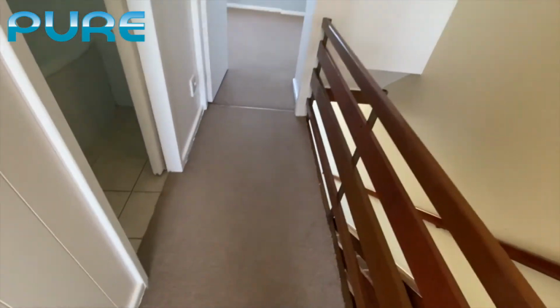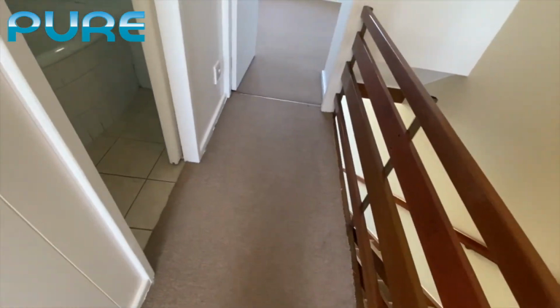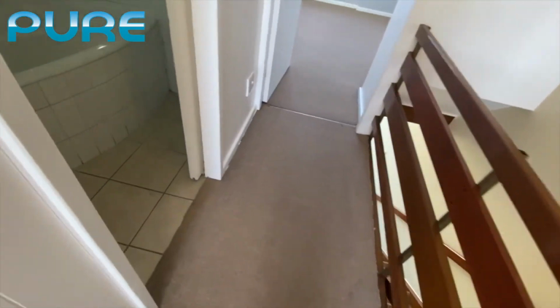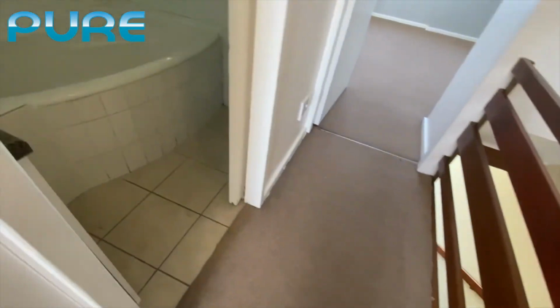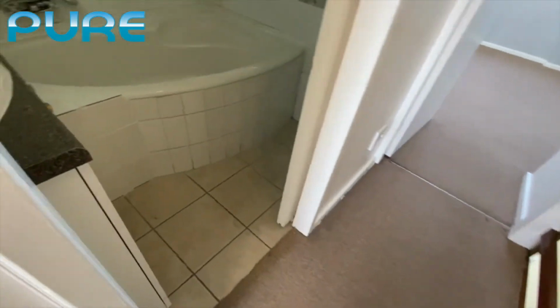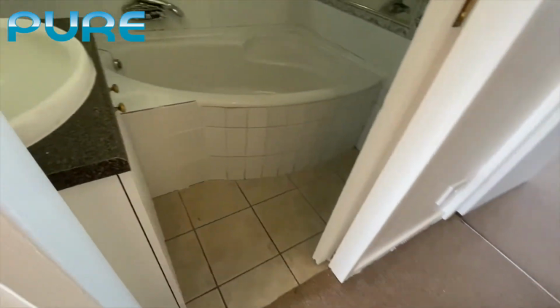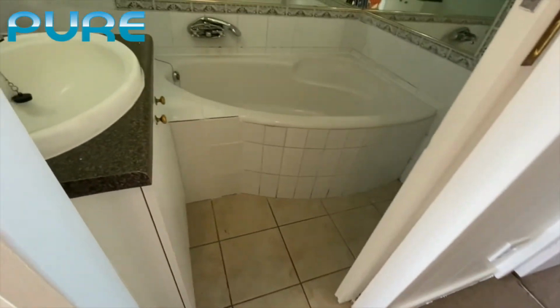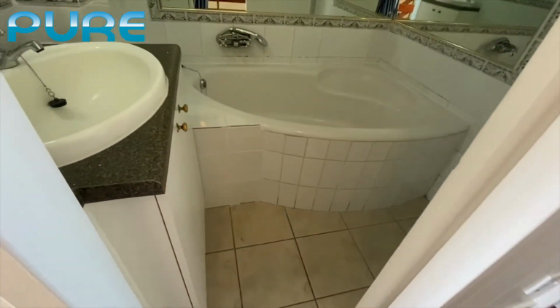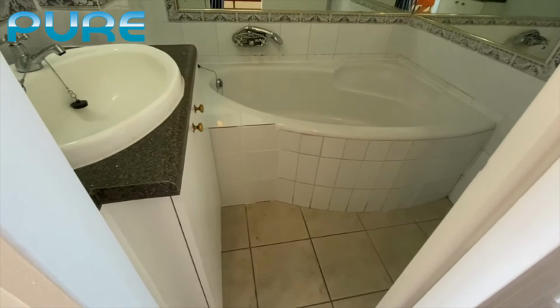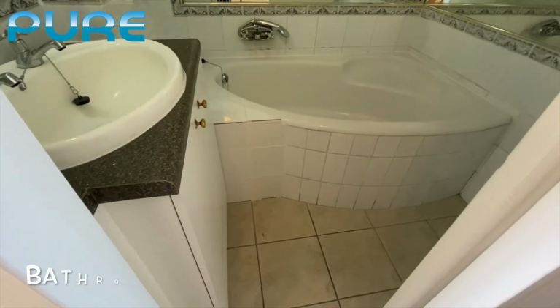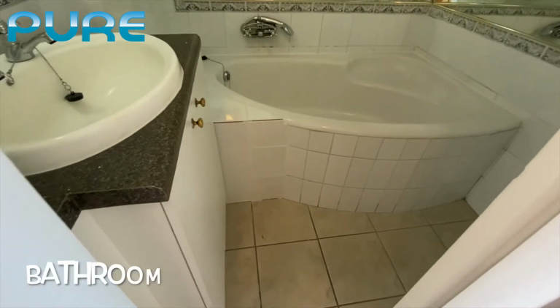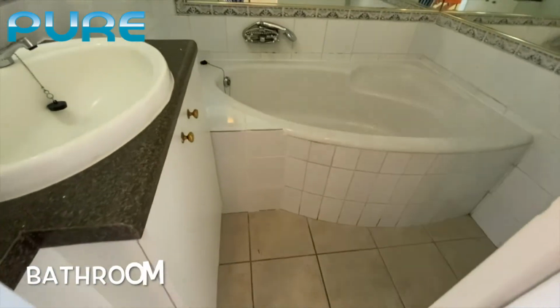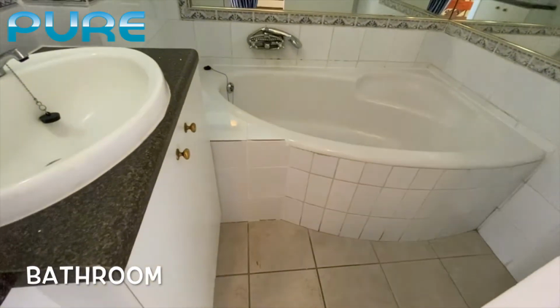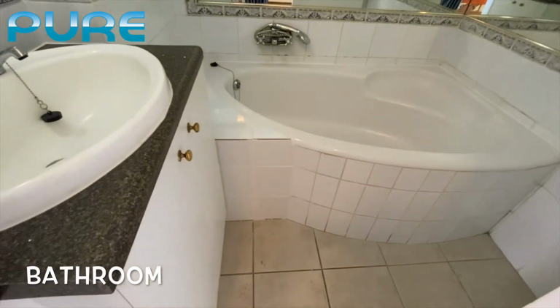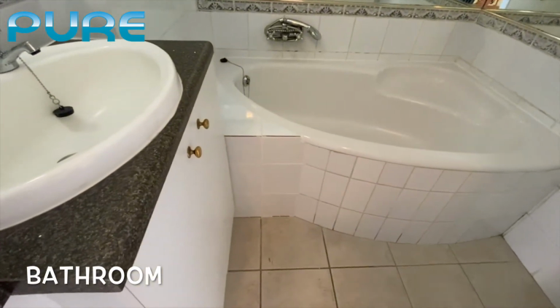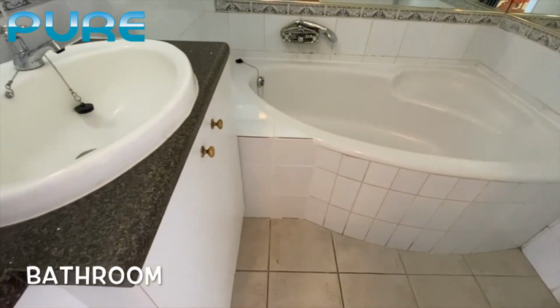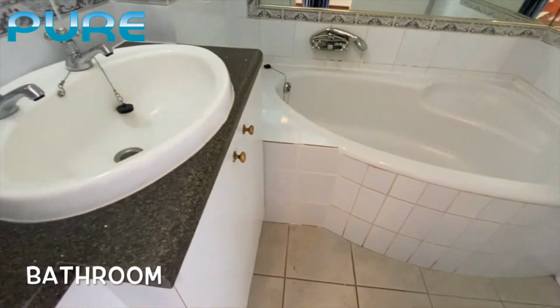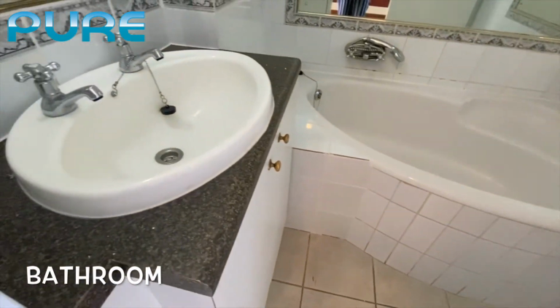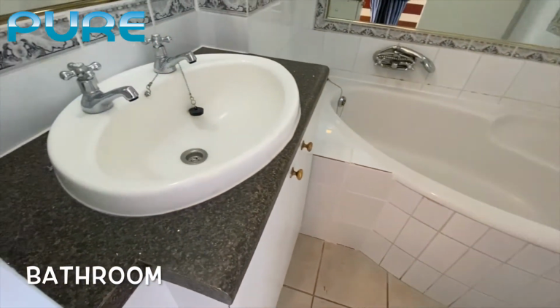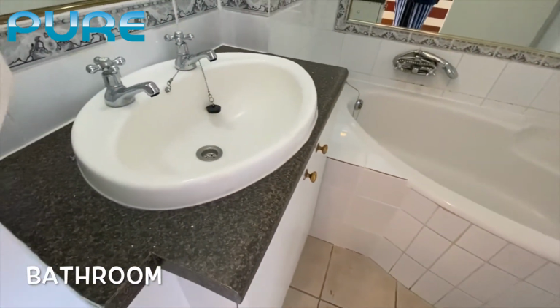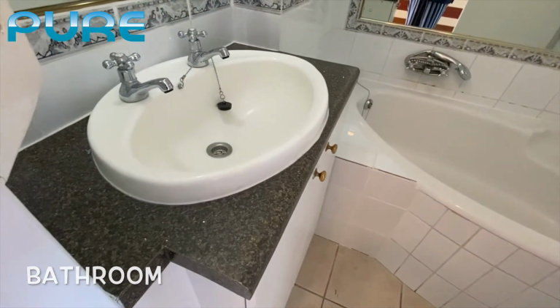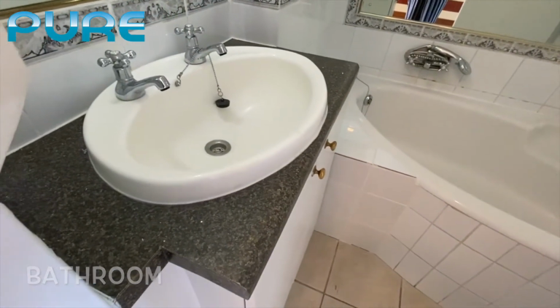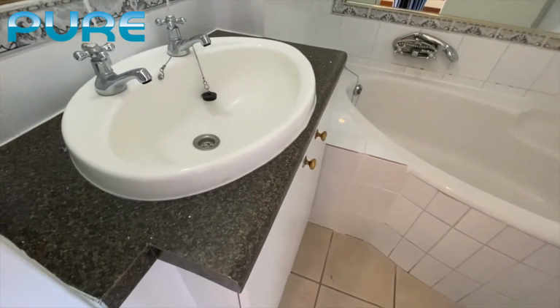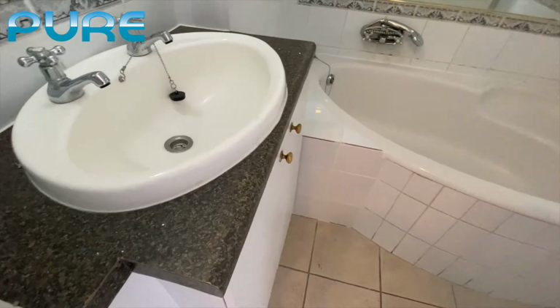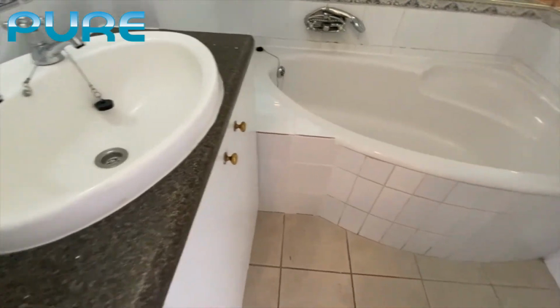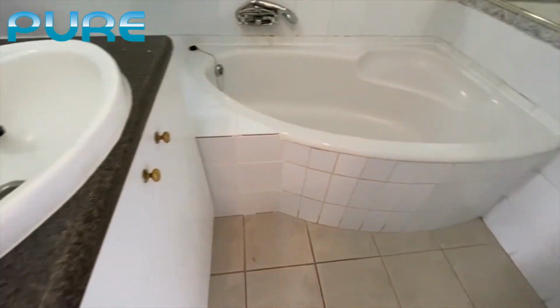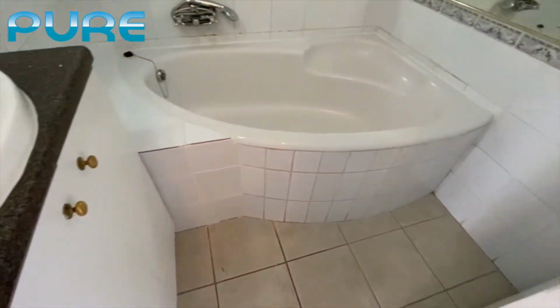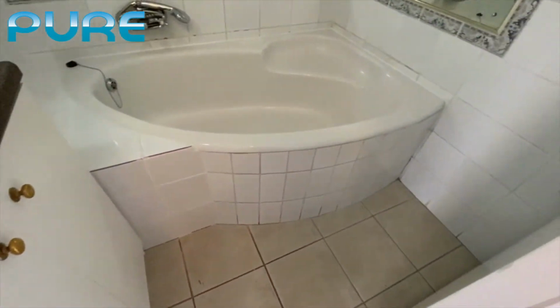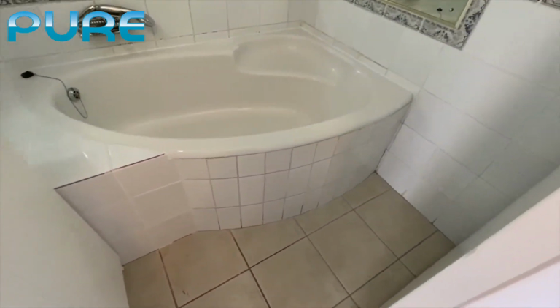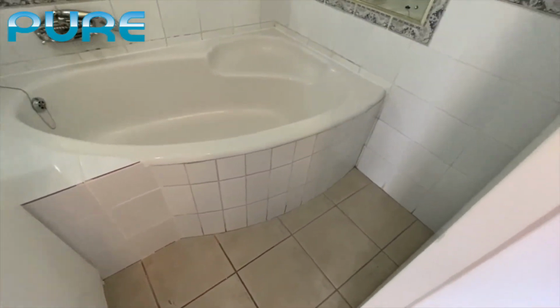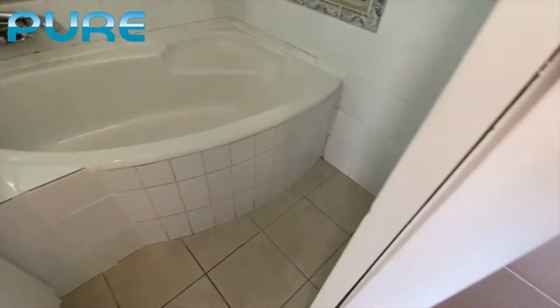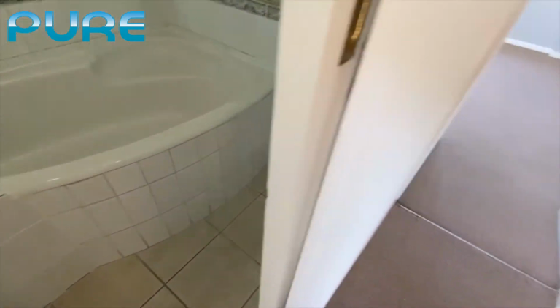And again to the left we have the bath area. It's got a bath with a shower over the bath and a hand basin cabinet for bathroom storage.